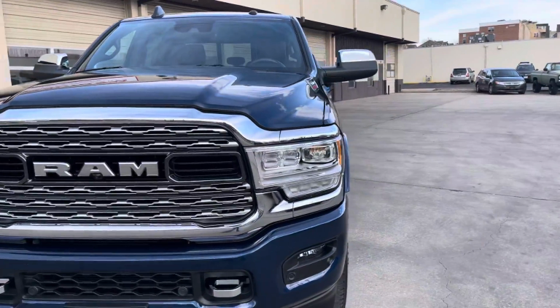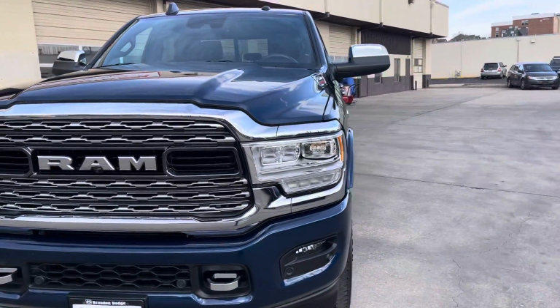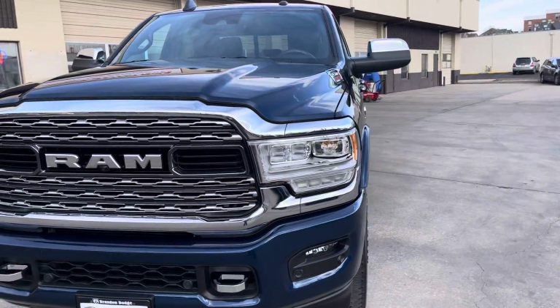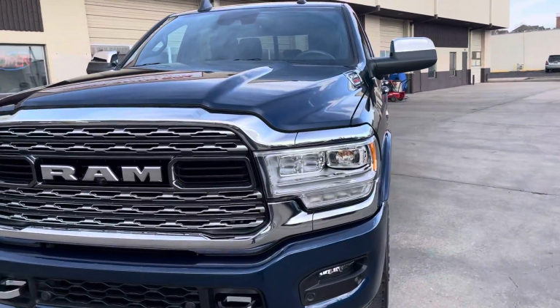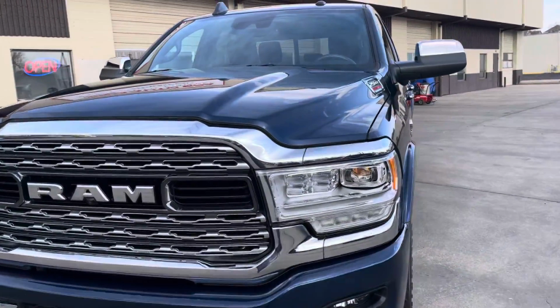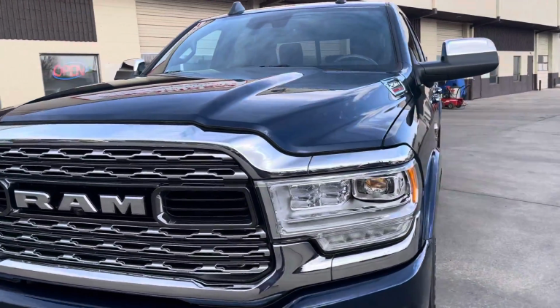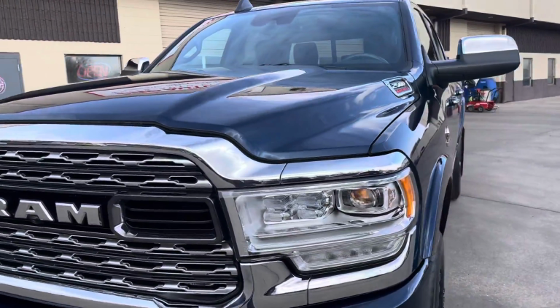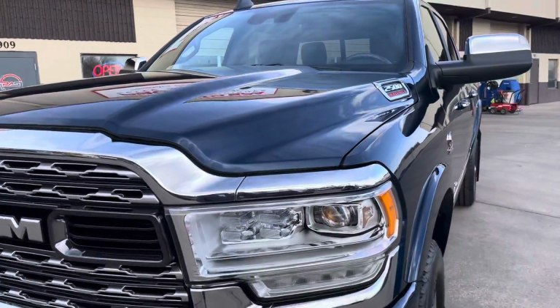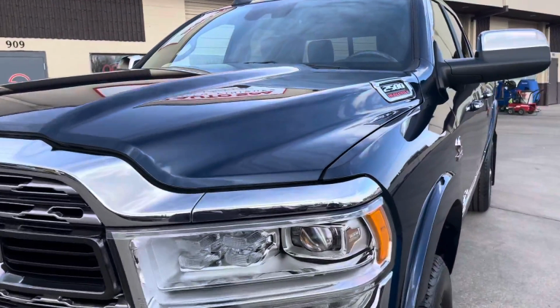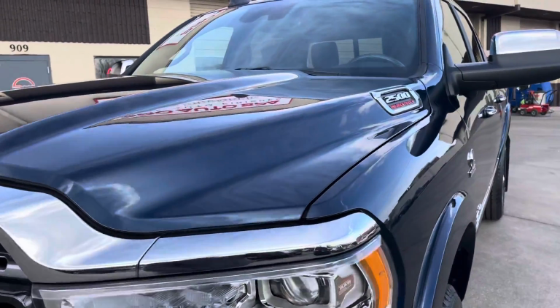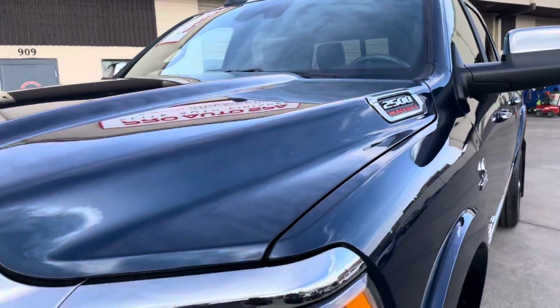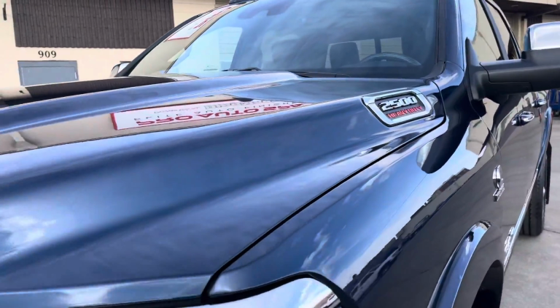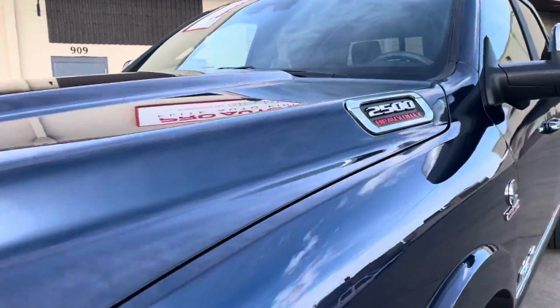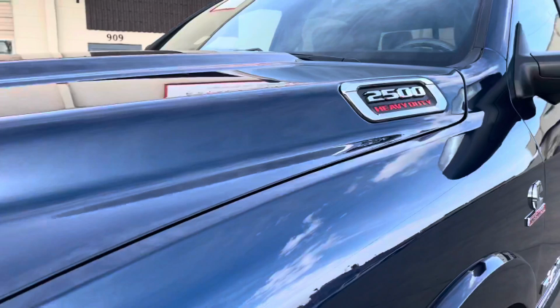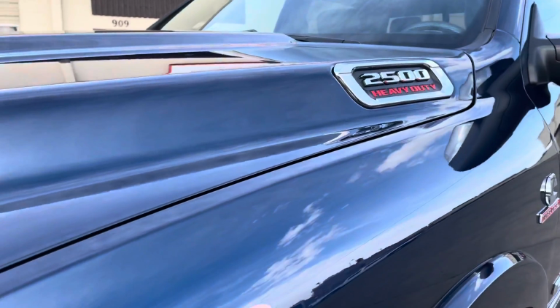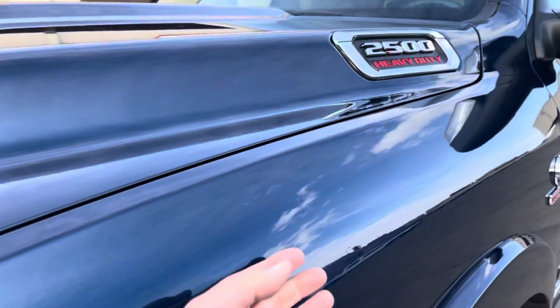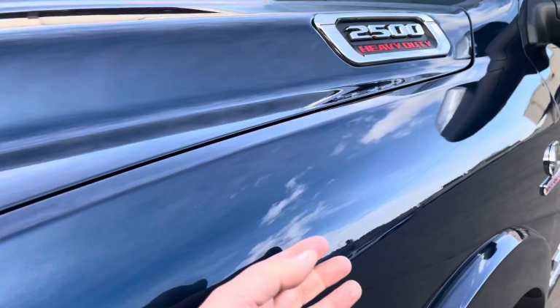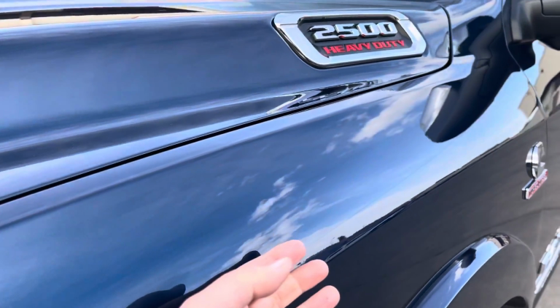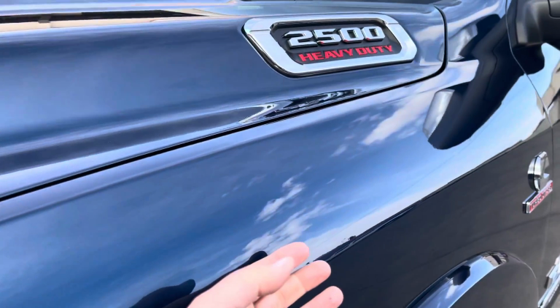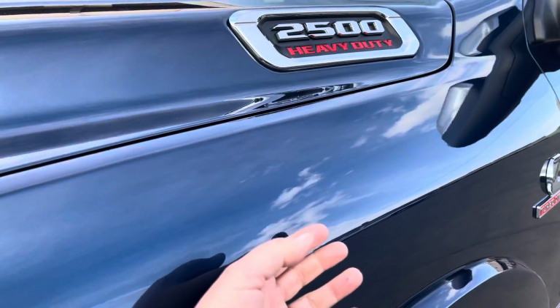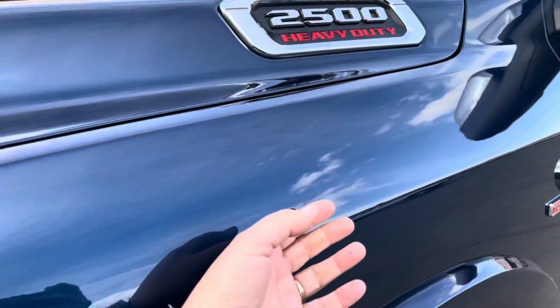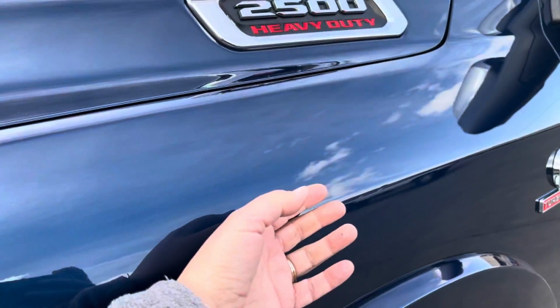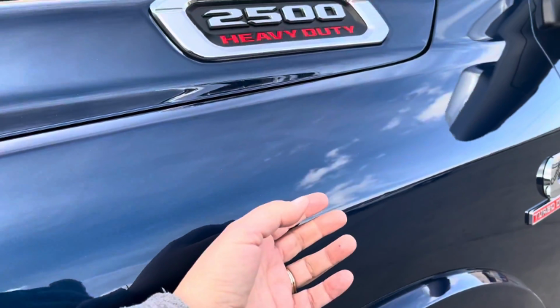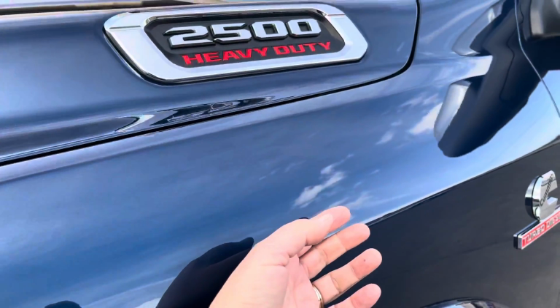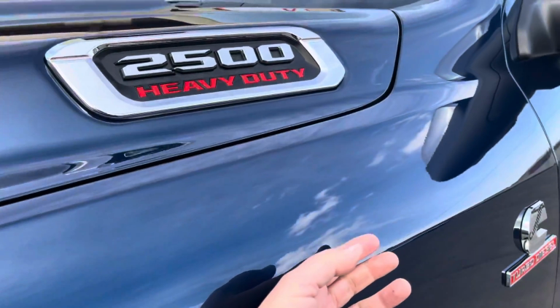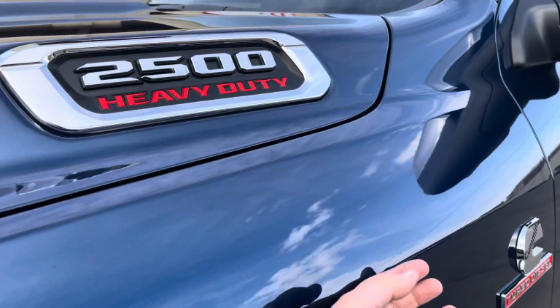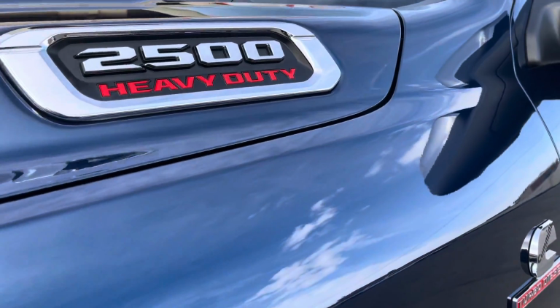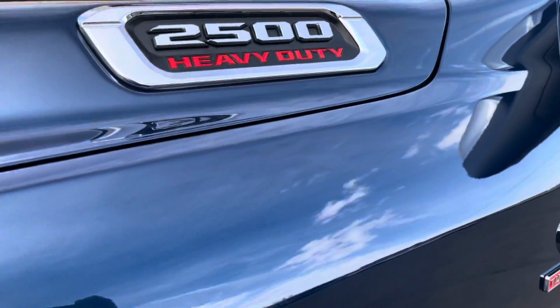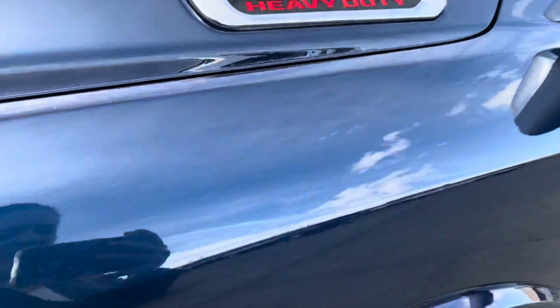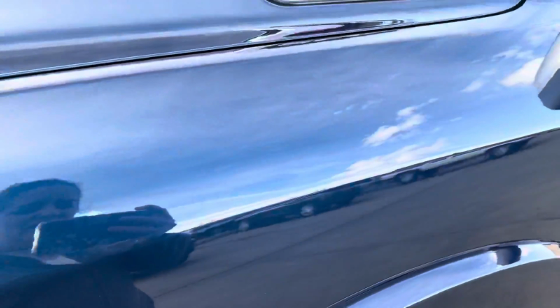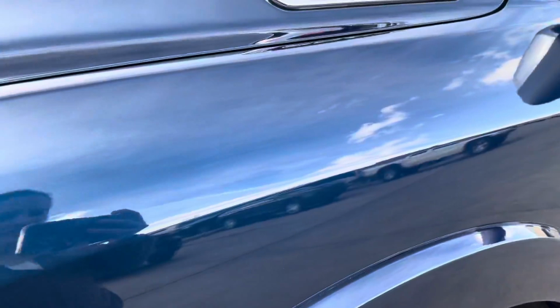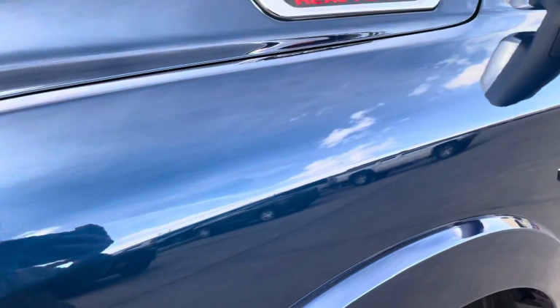This is so beautiful, such a beautiful blue, and I know you can't feel this, but it is just so slippery and smooth.